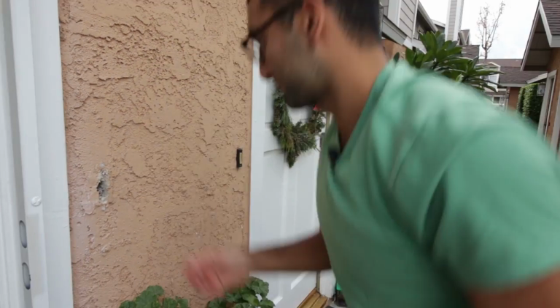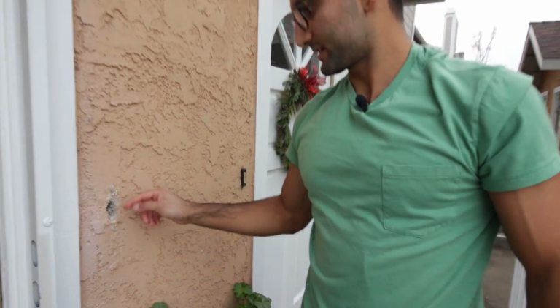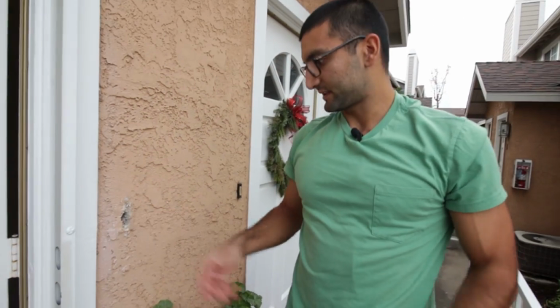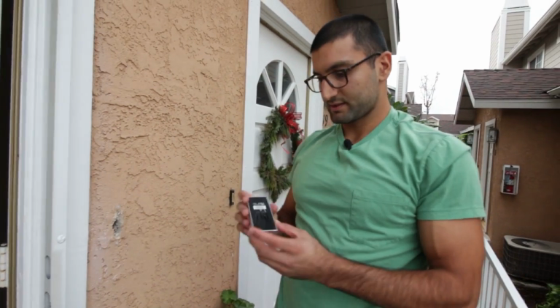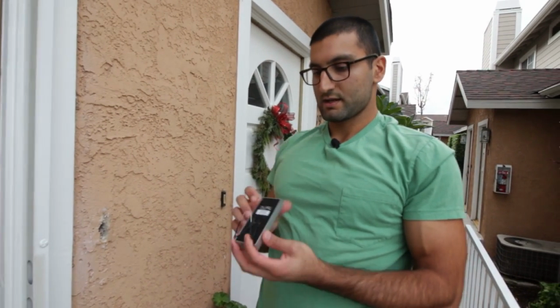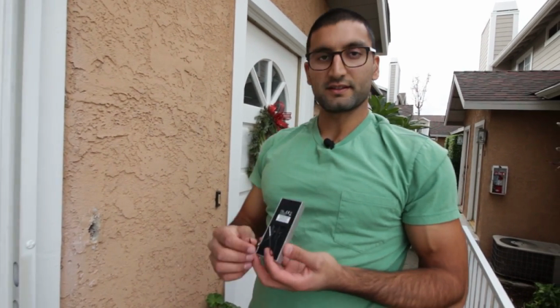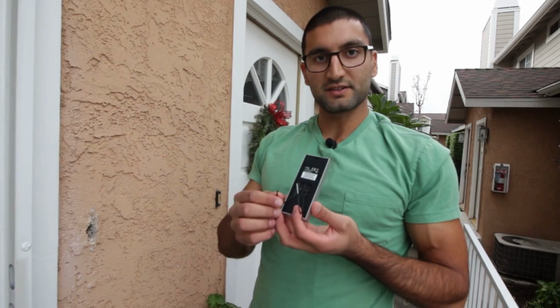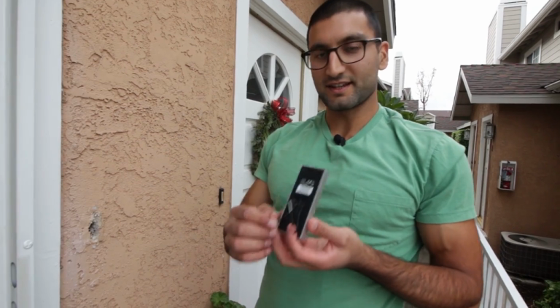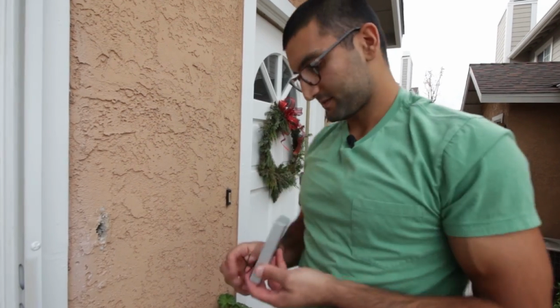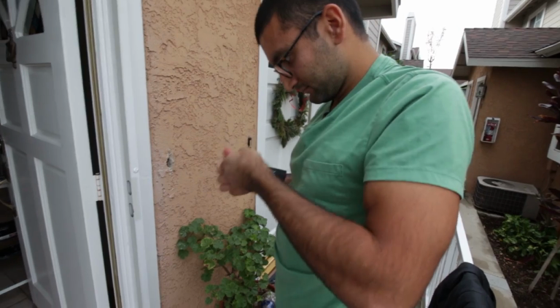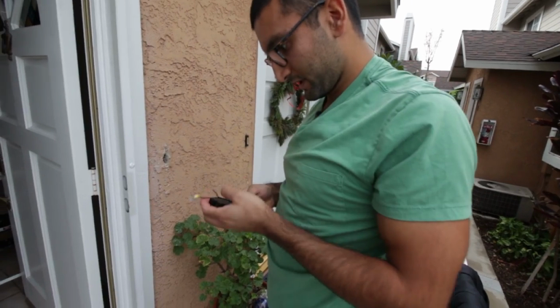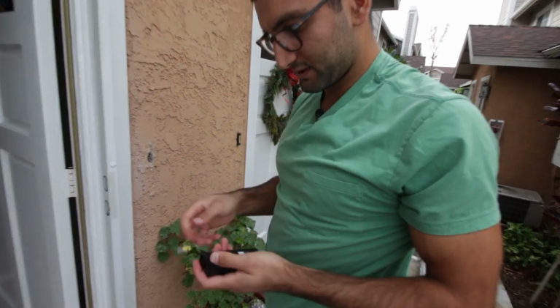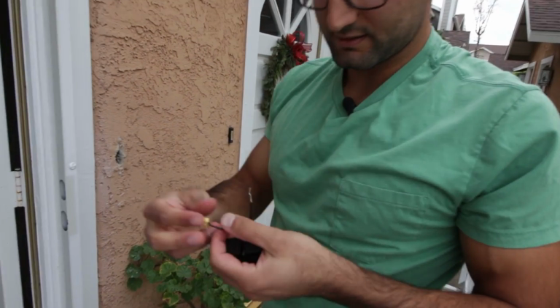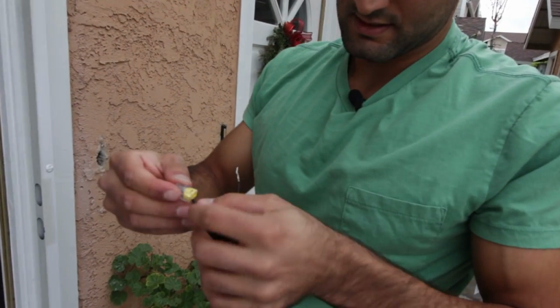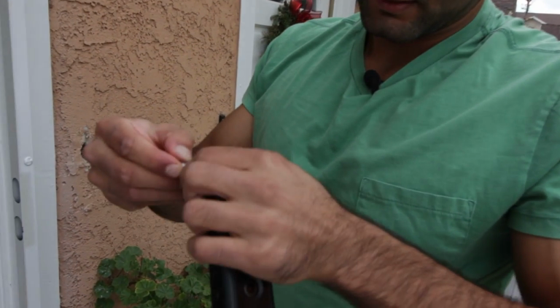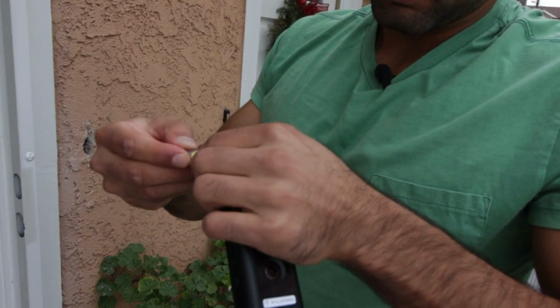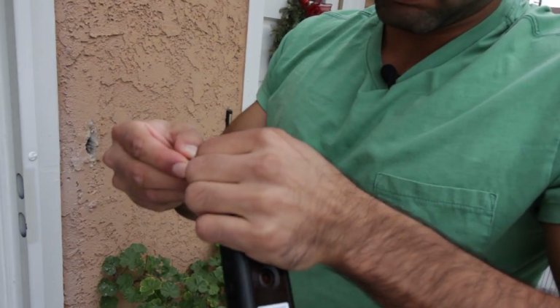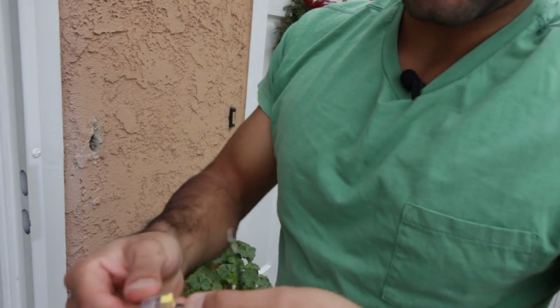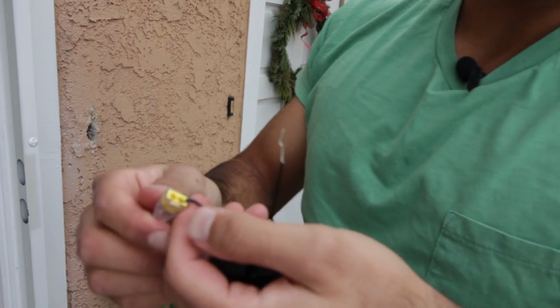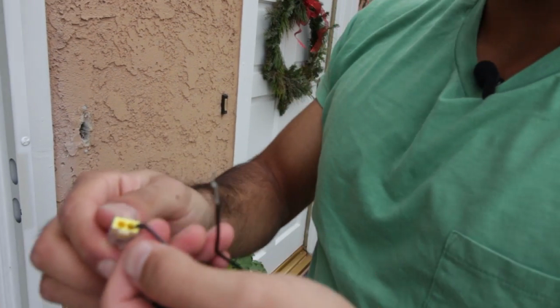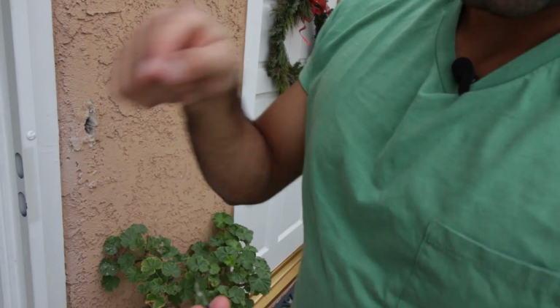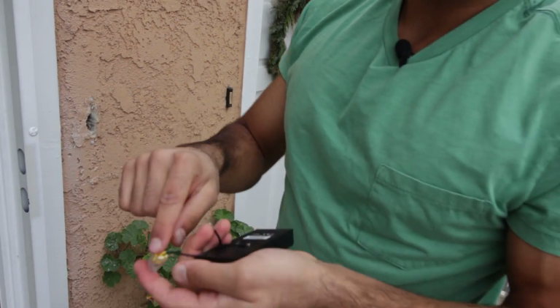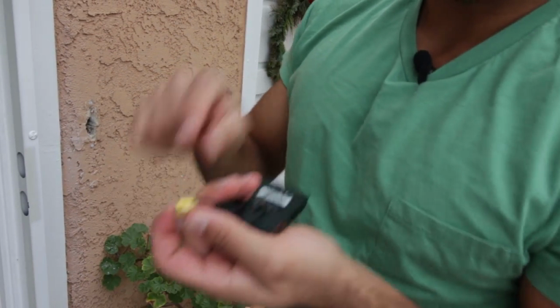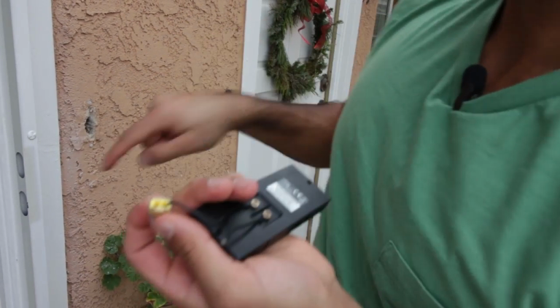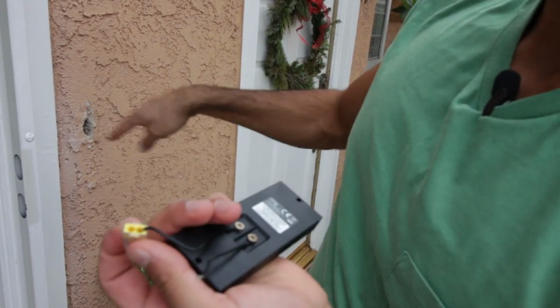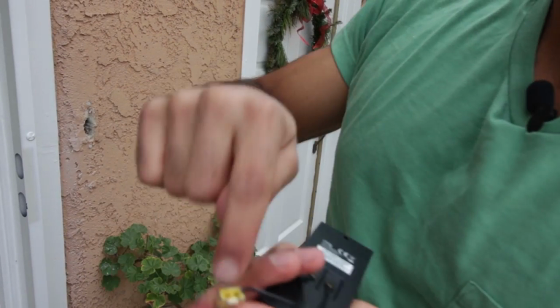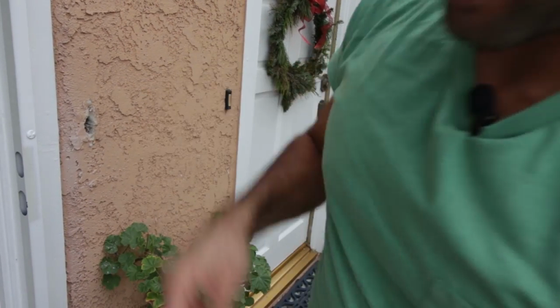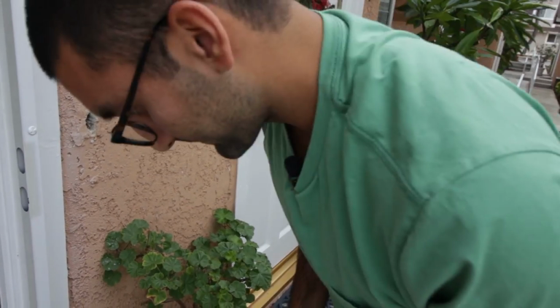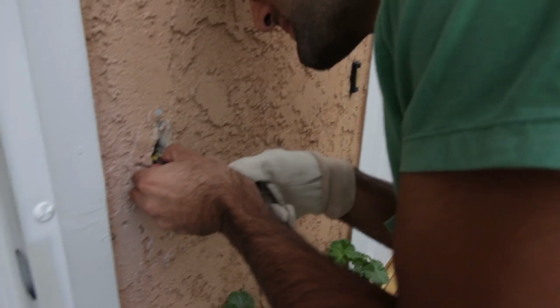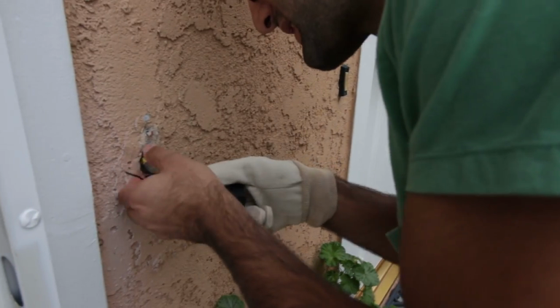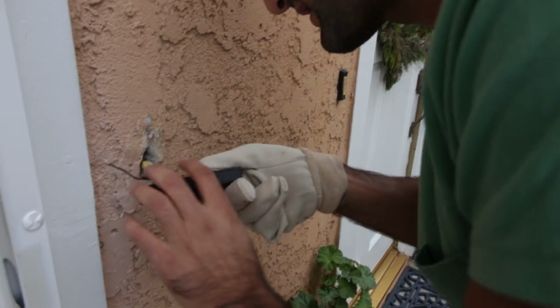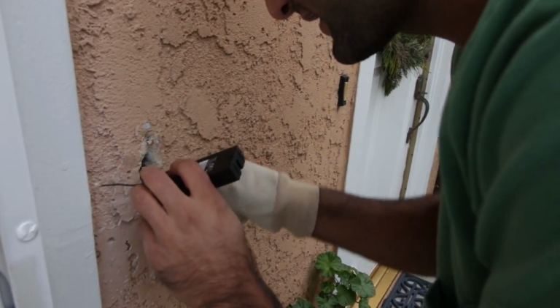So if your wires don't pull out, you can use these extenders that they gave you. We're going to put these in. Push the clips nice and tight, and then you're going to insert the wire from the doorbell in there as well. Make sure you get that in nice and tight.